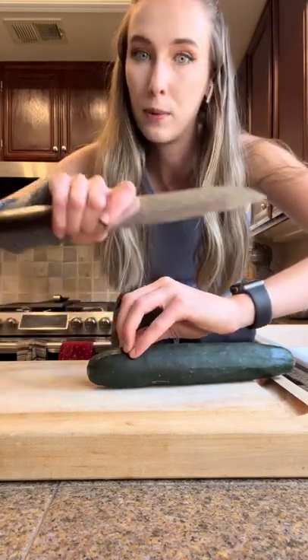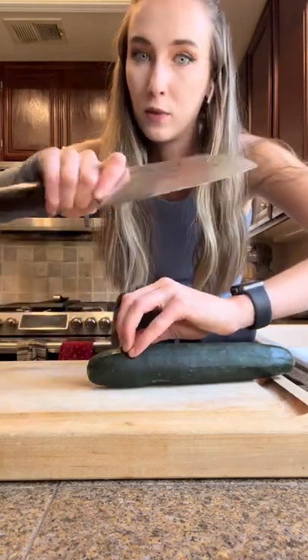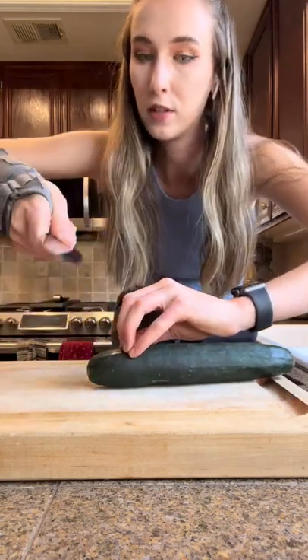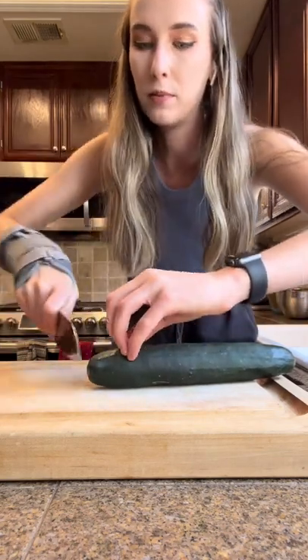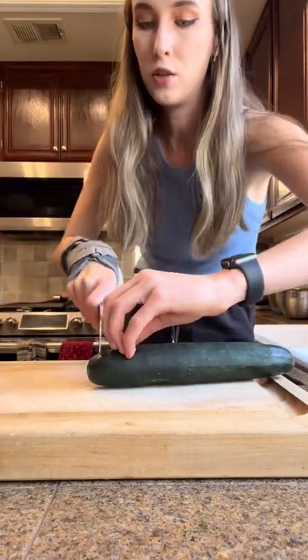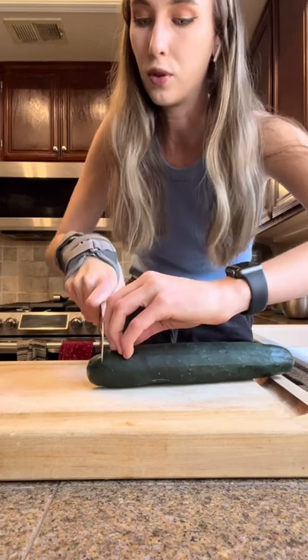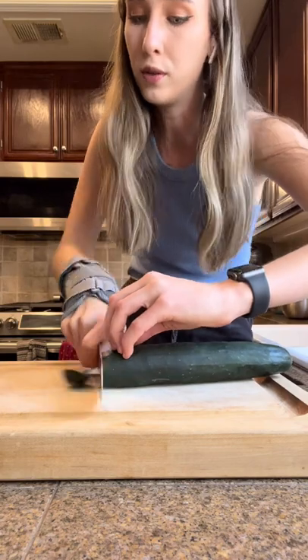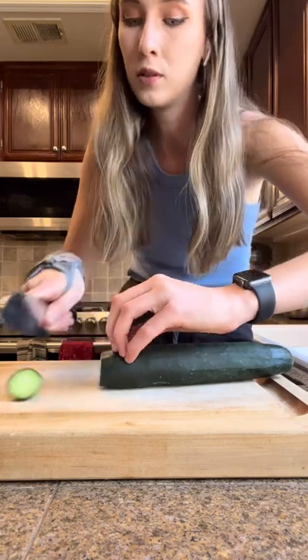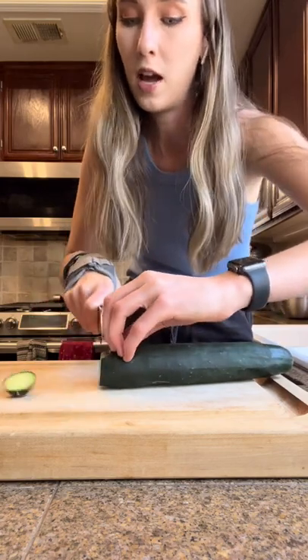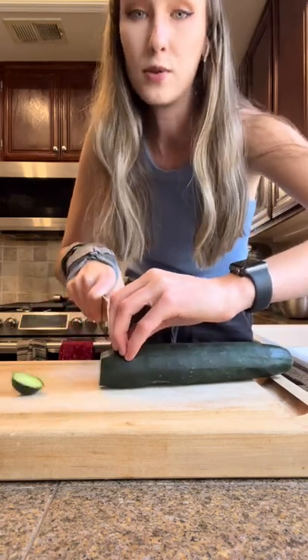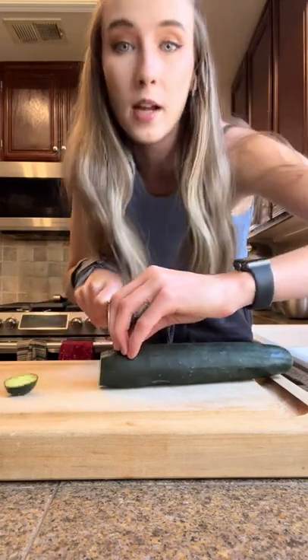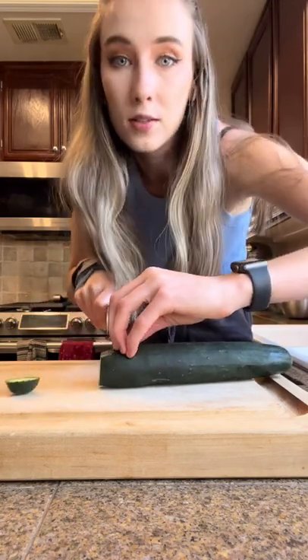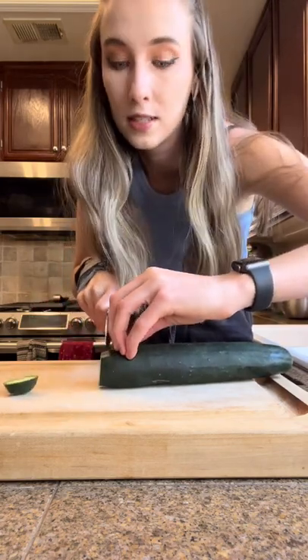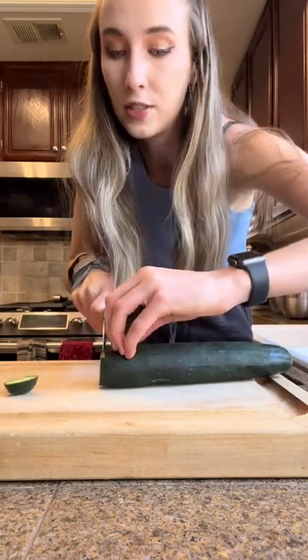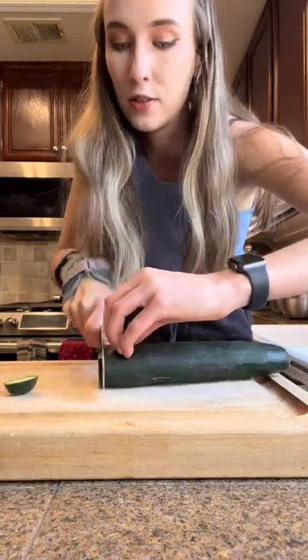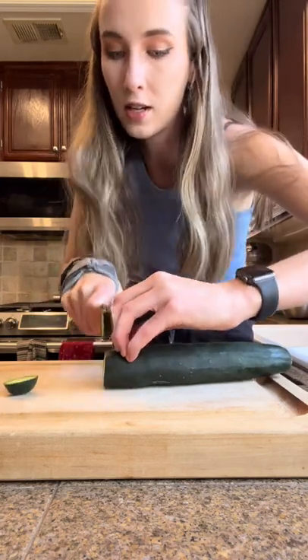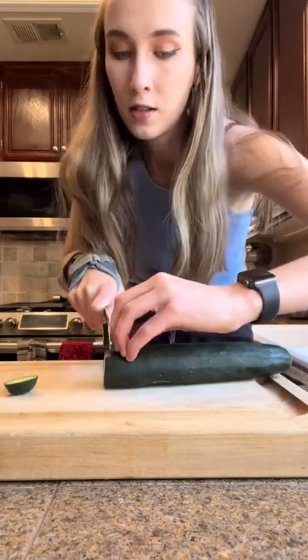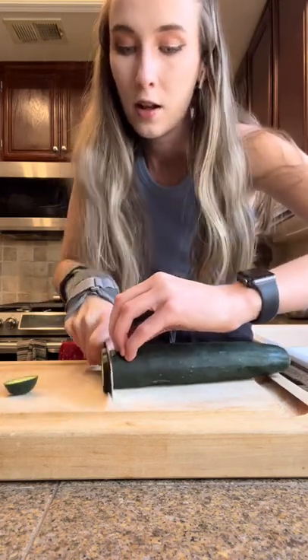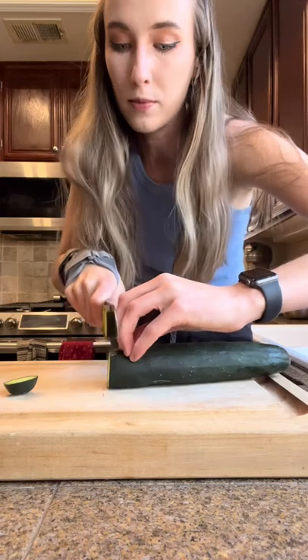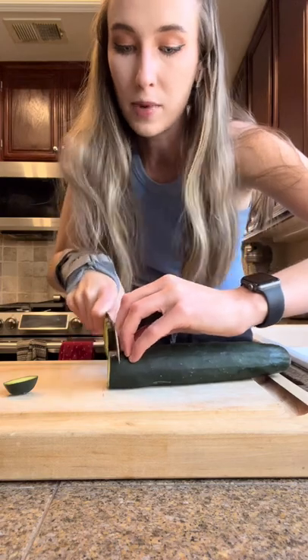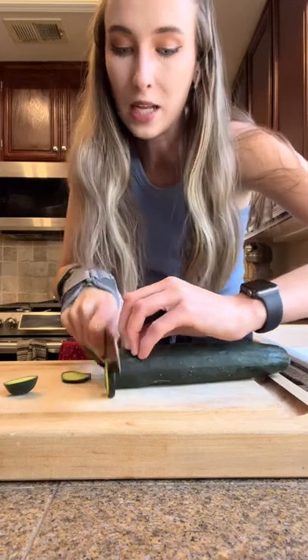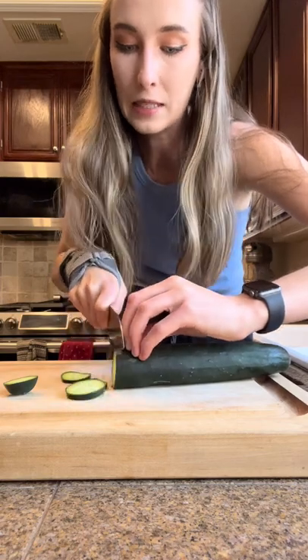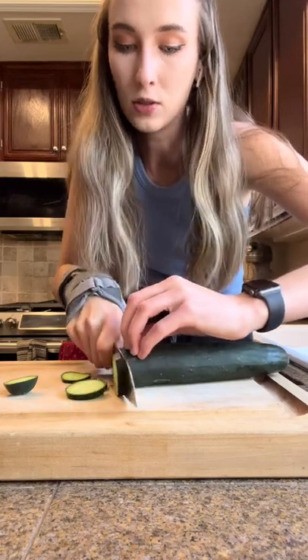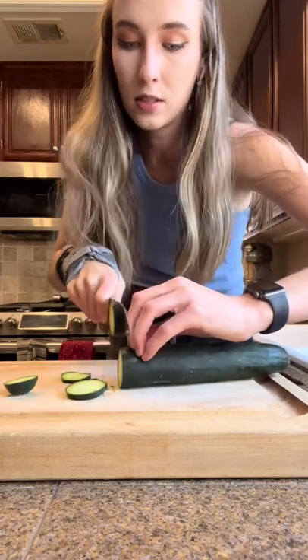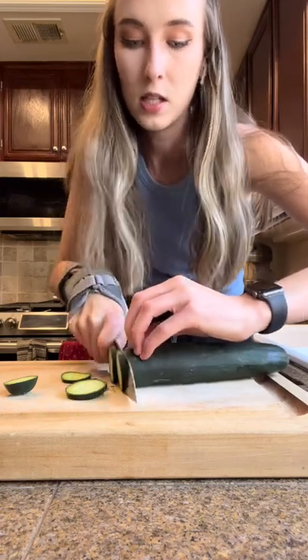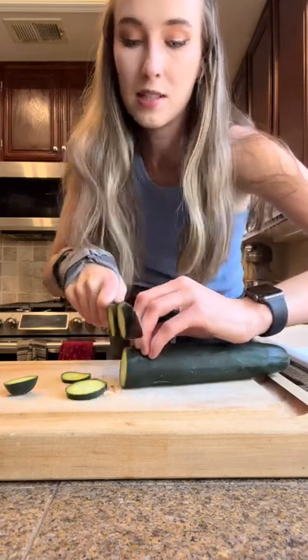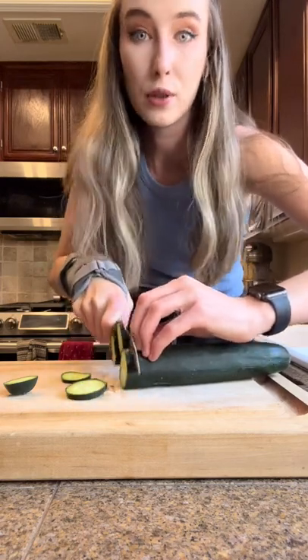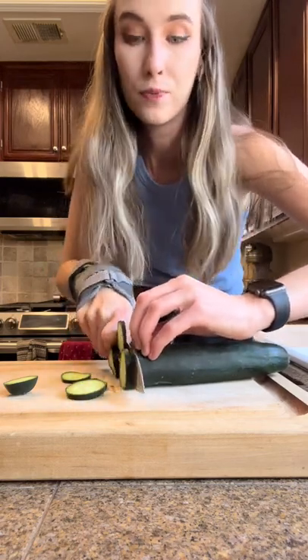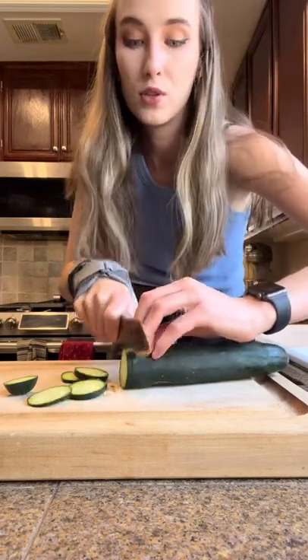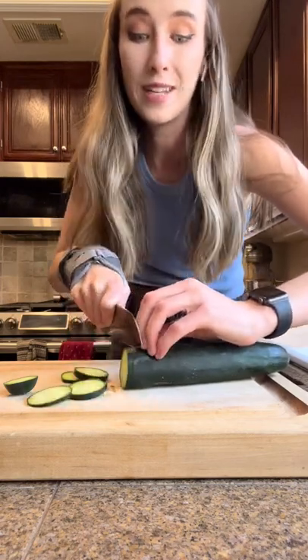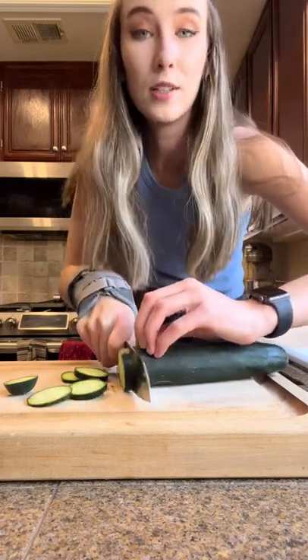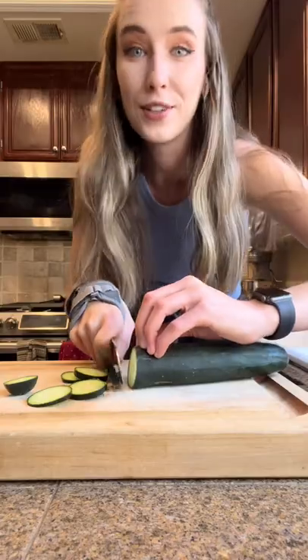For a finger-thumb grip, you just go through, and then using your knuckles to guide you — you can see here my knife is up against the knuckles — you slice through, so you can never cut yourself.